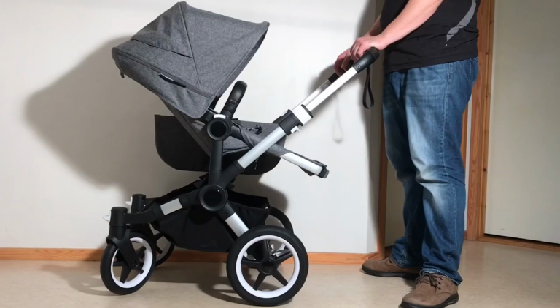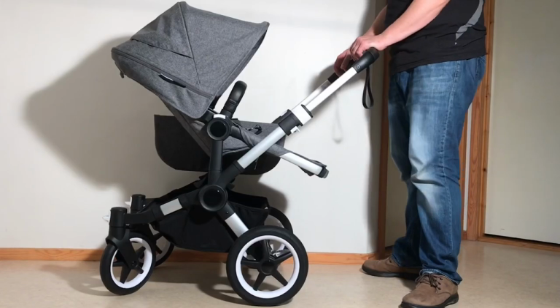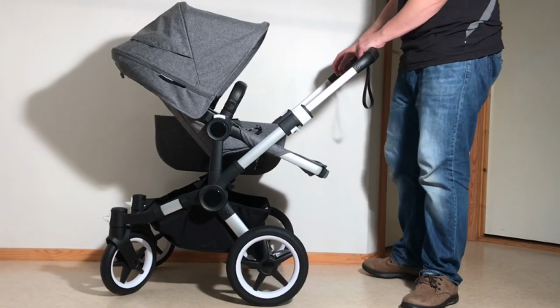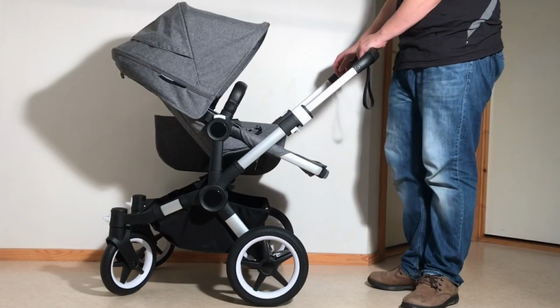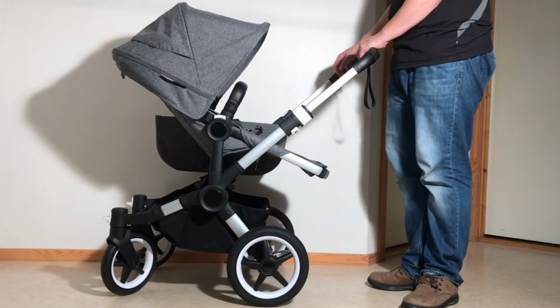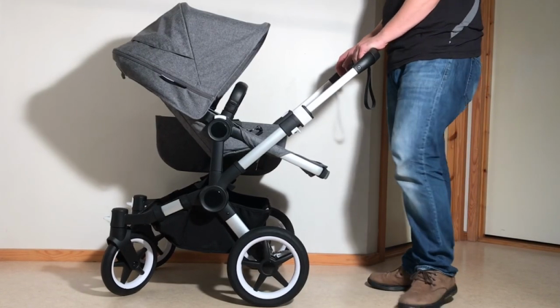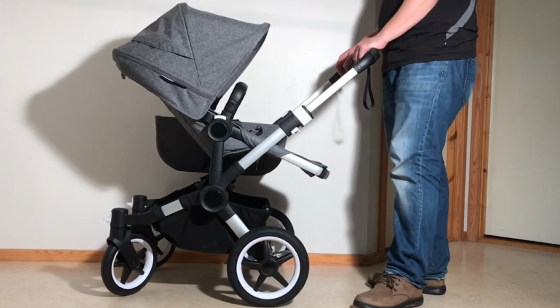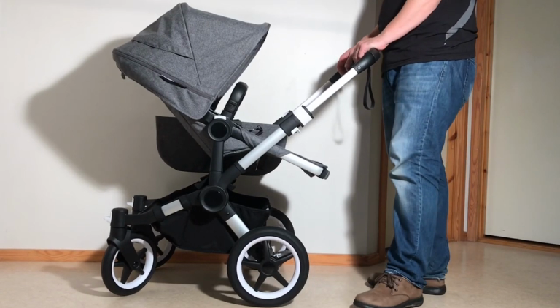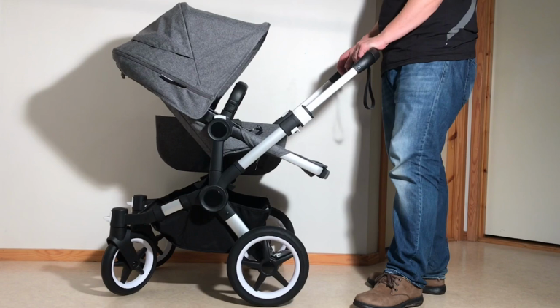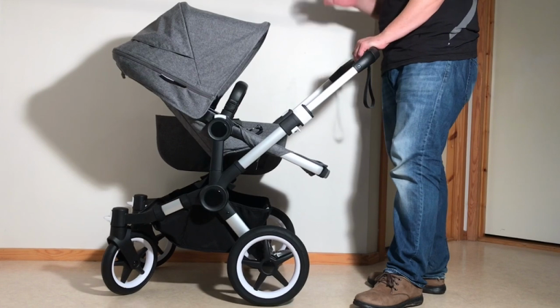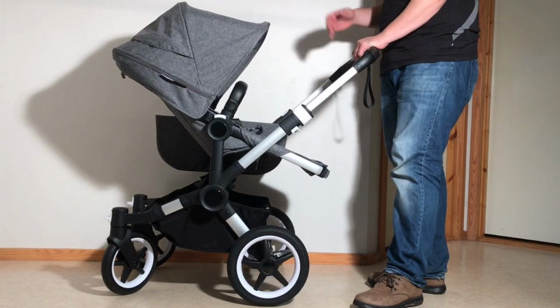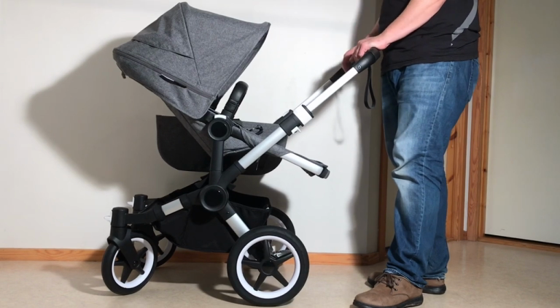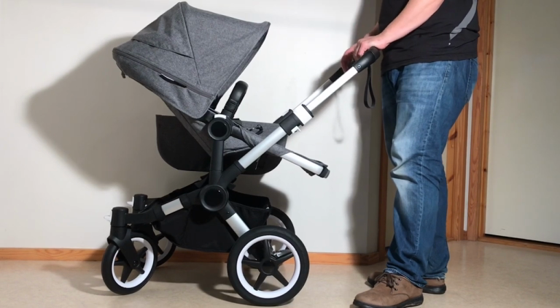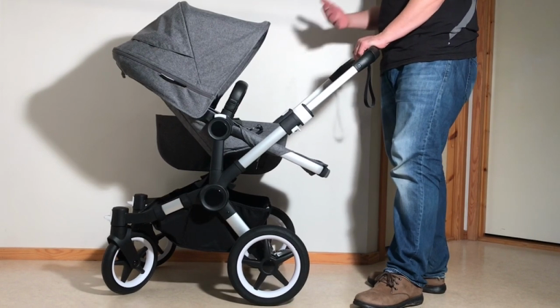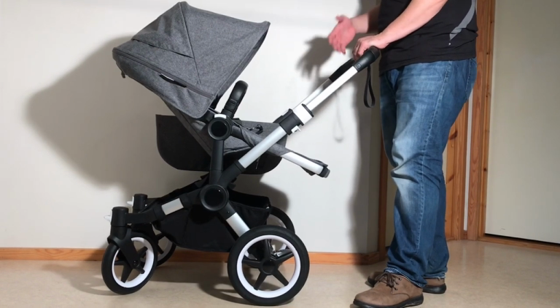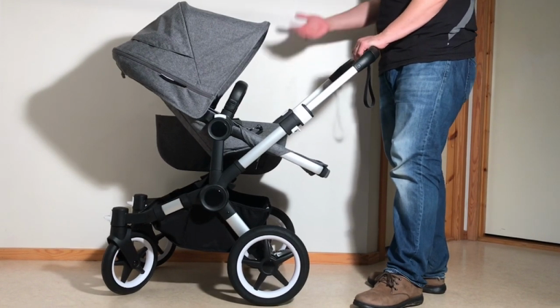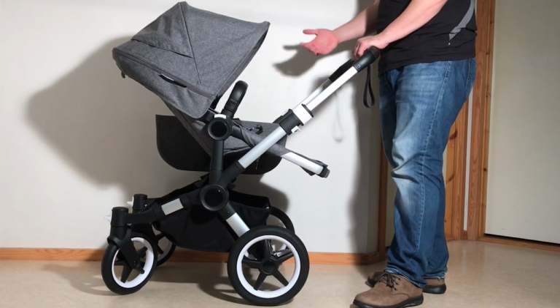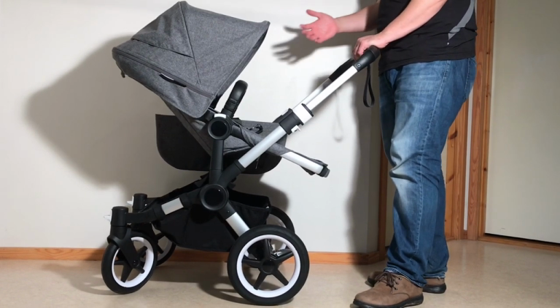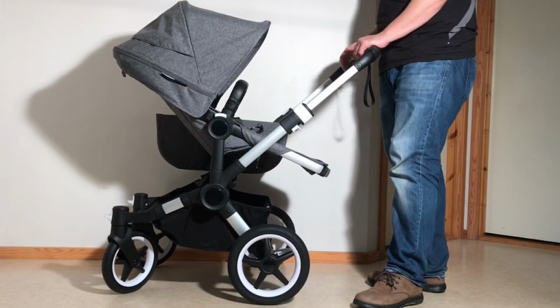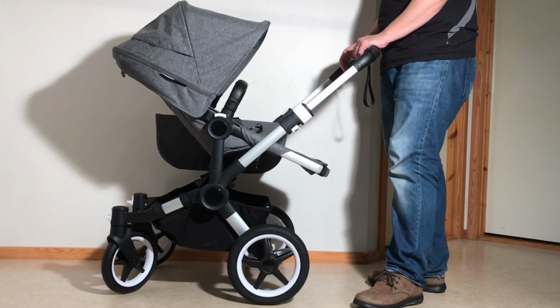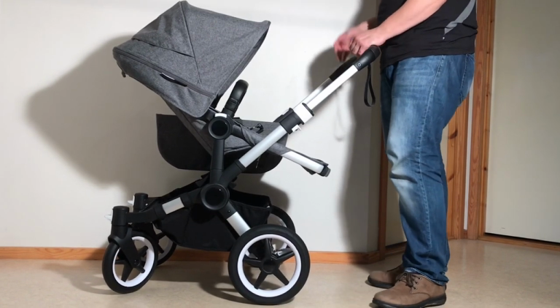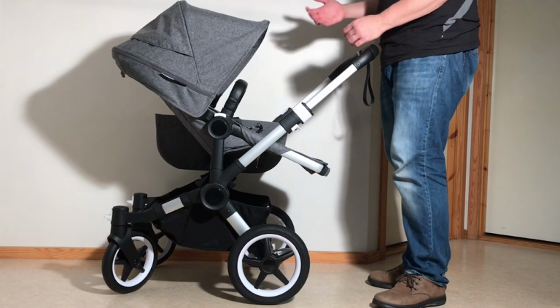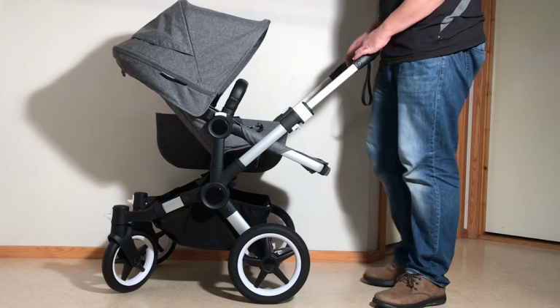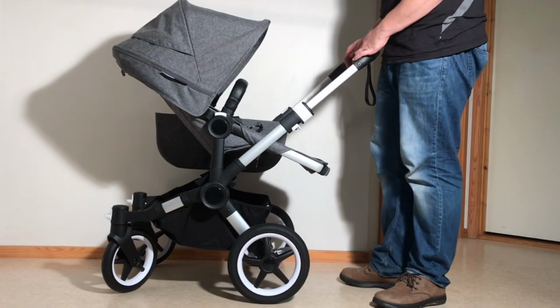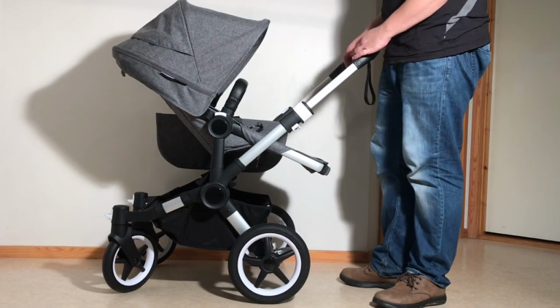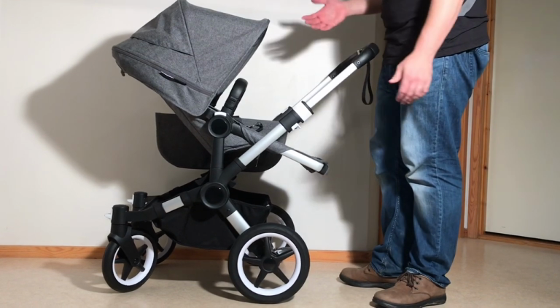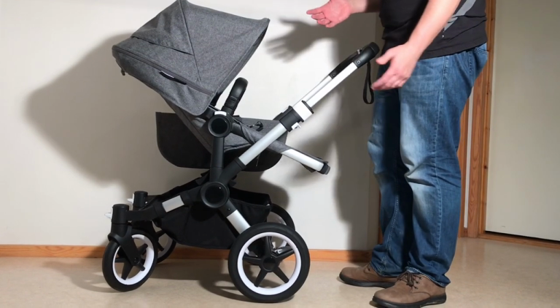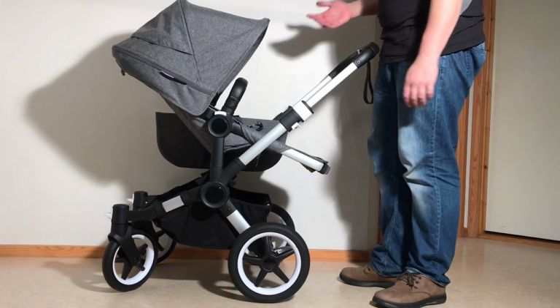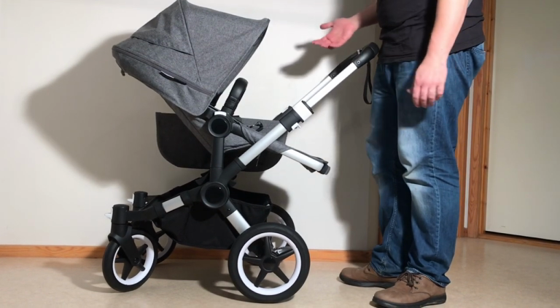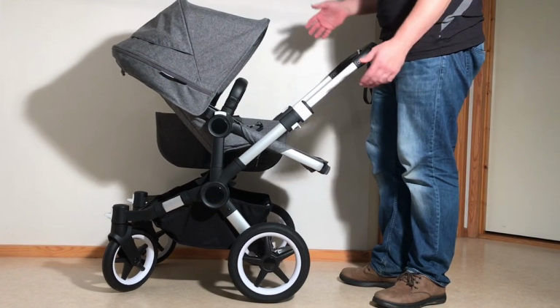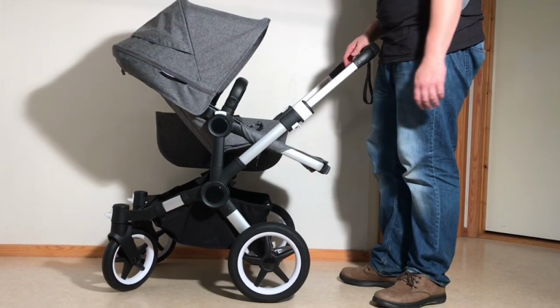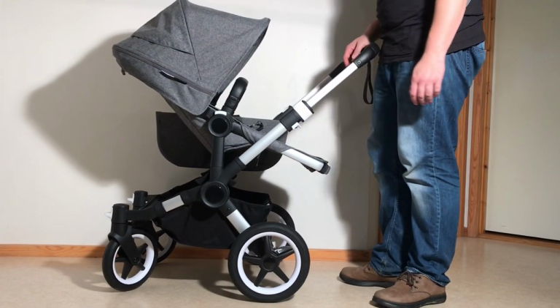This is a Bugaboo Donkey 3 and today we're going to show you how to fold this model down both for a quick one-piece standing fold as well as to get it as small as possible in case you're packing for a longer journey and space is a bit of an issue.